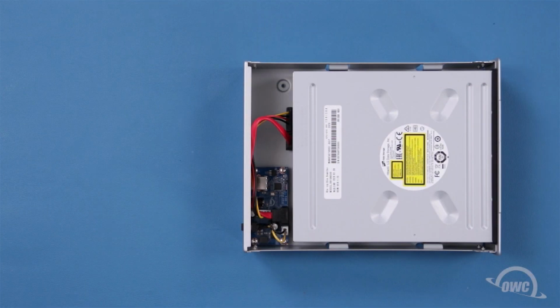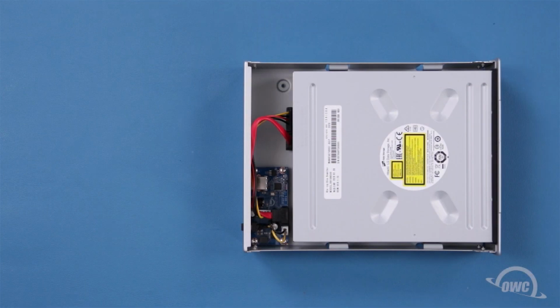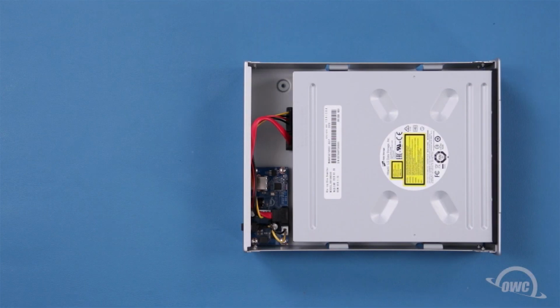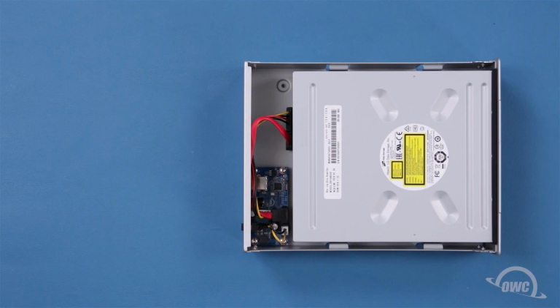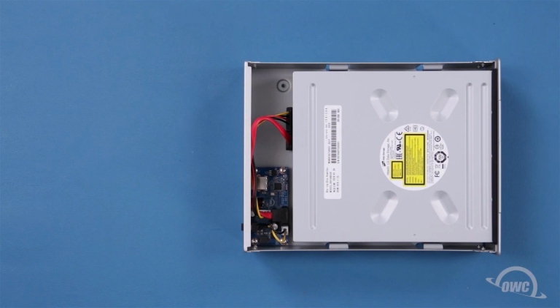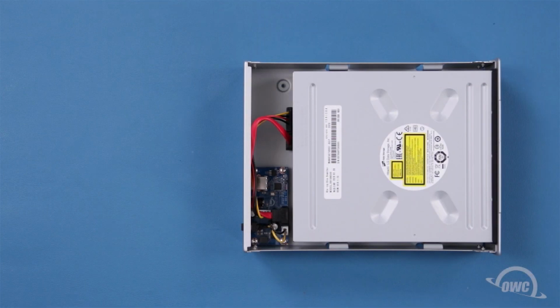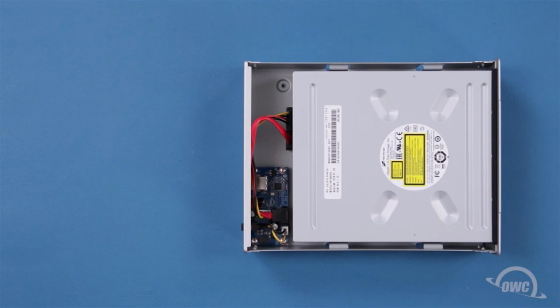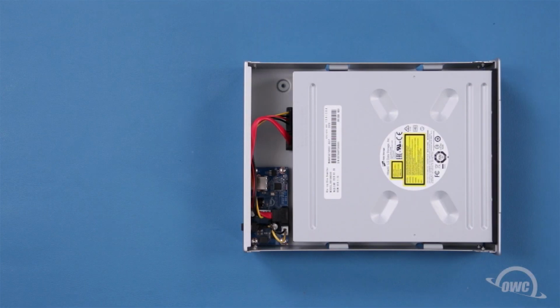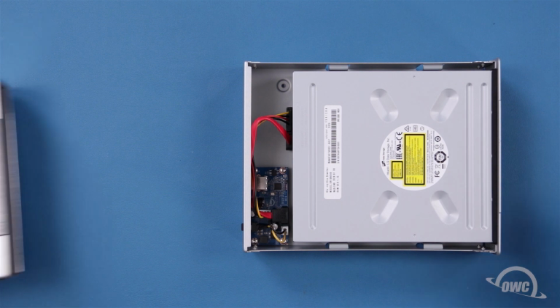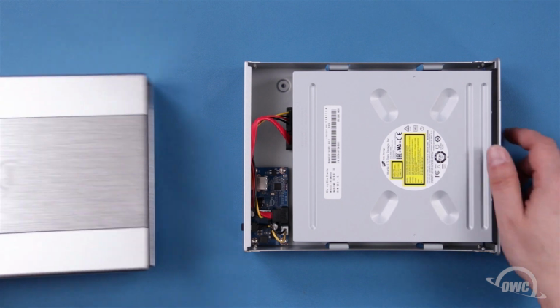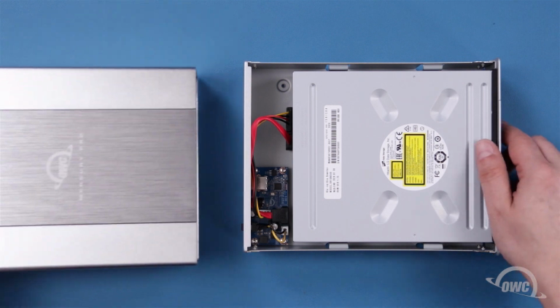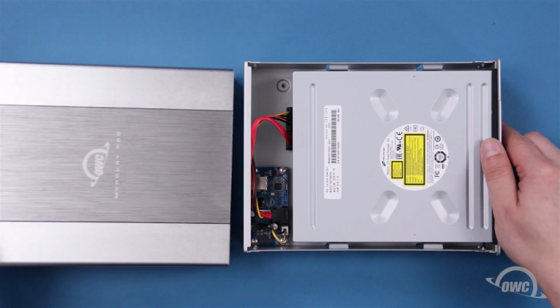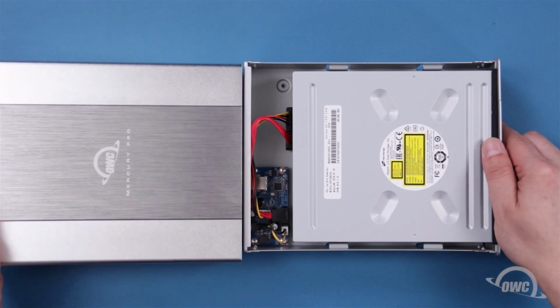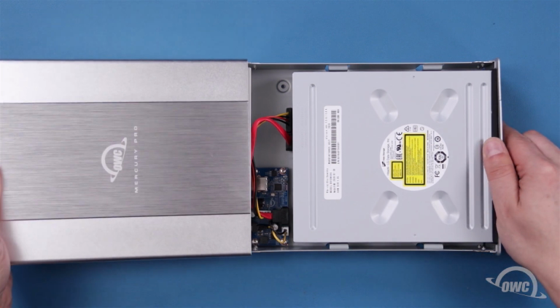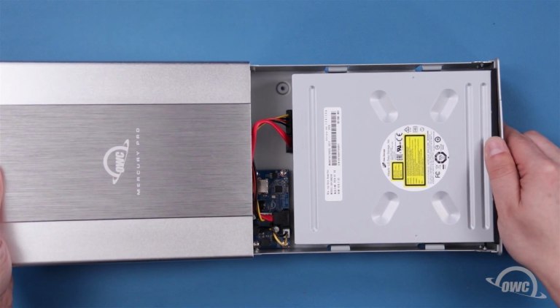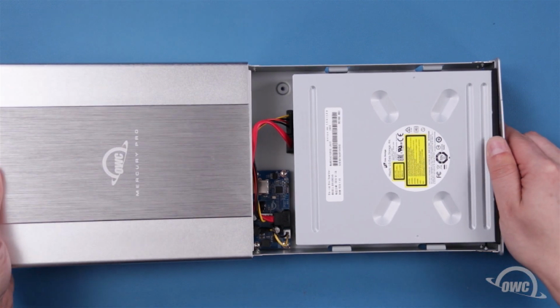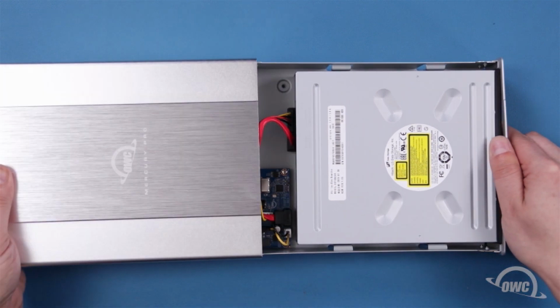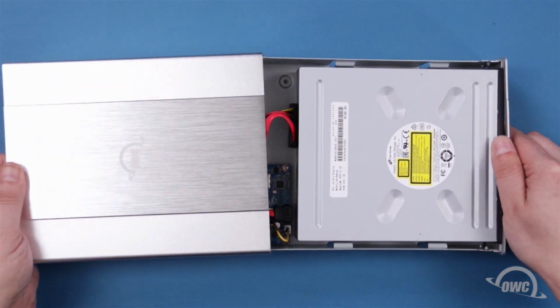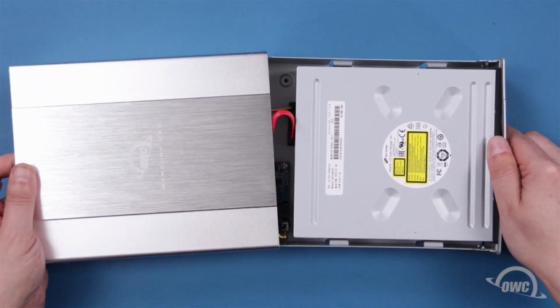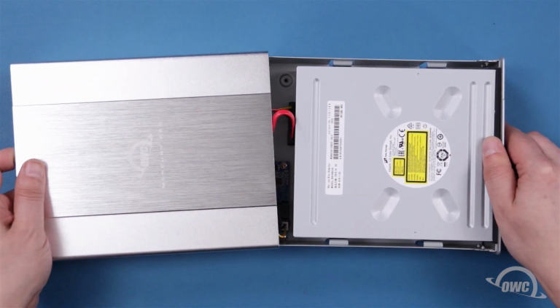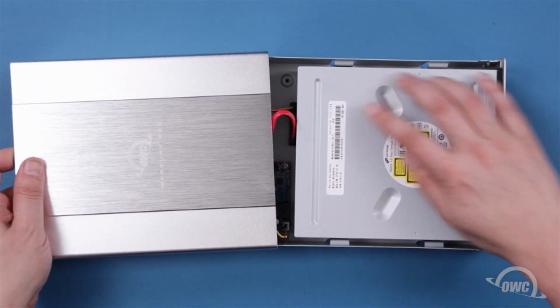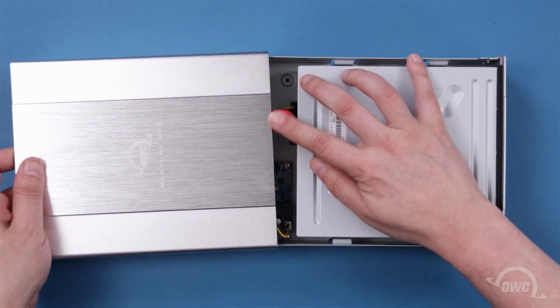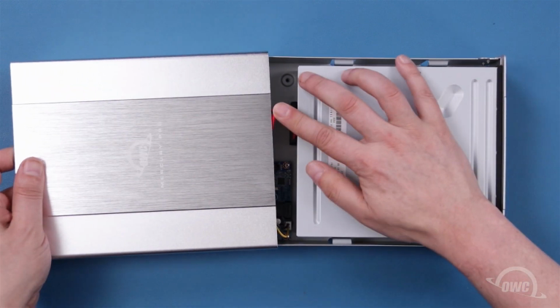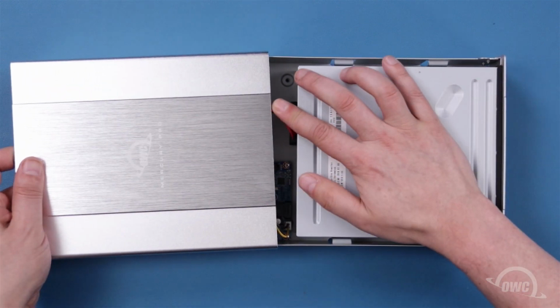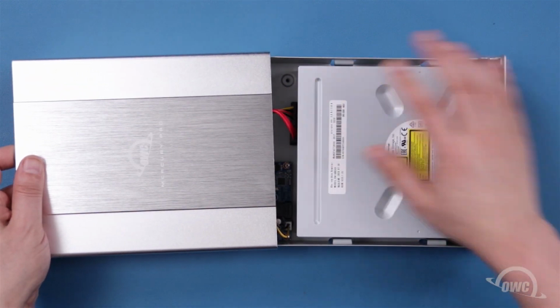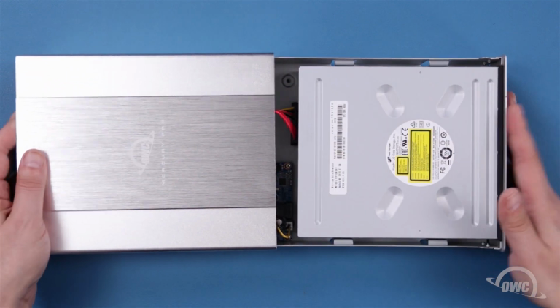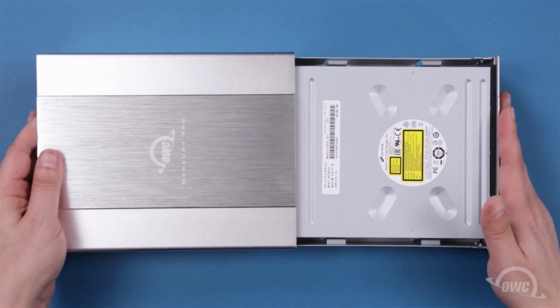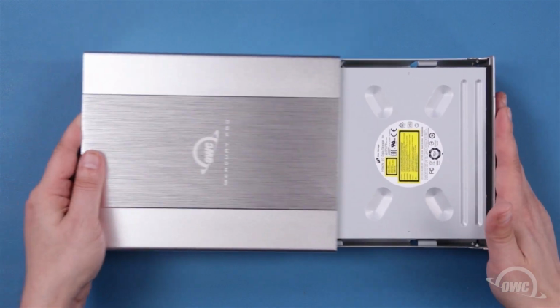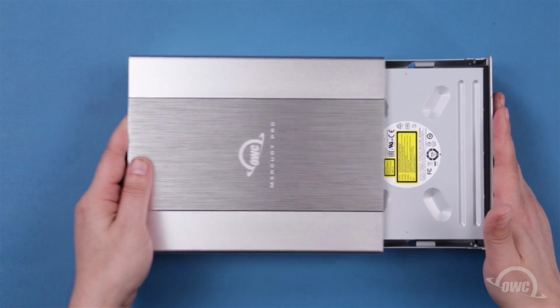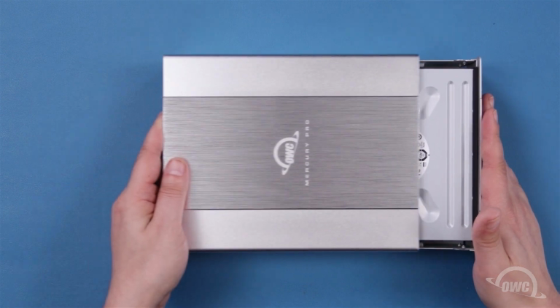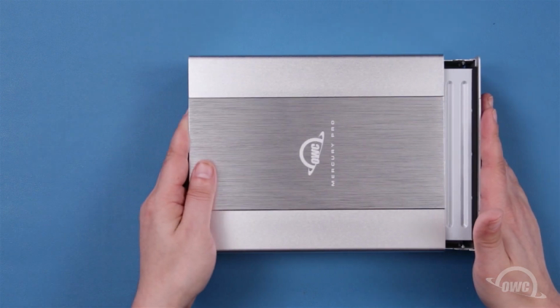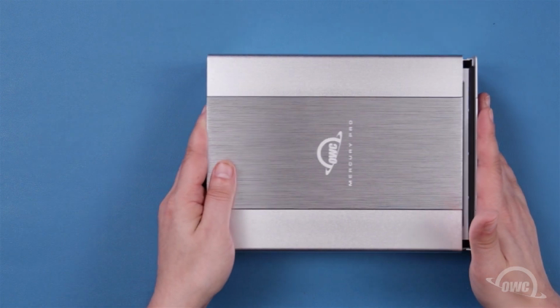Once you've attached all eight screws, you can slide the chassis back into the outer shell. Make sure that the power and data cables do not get pinched in between.